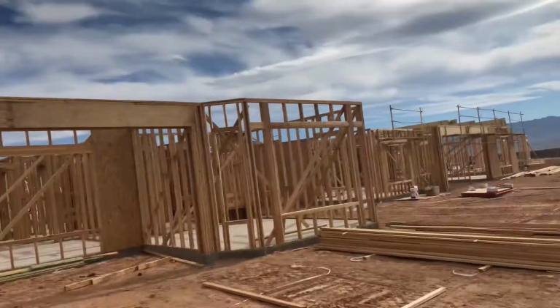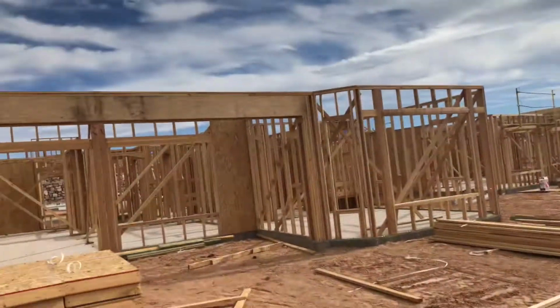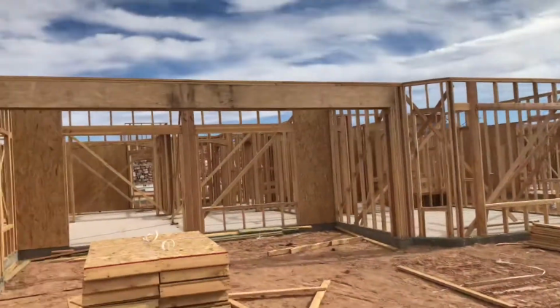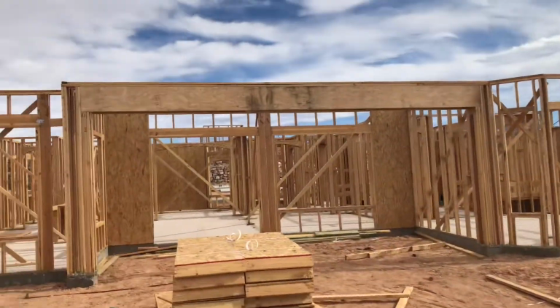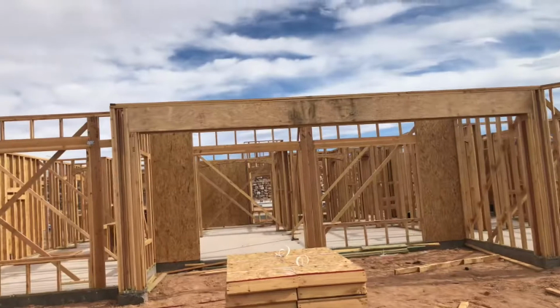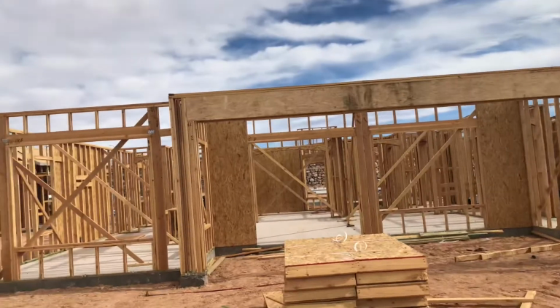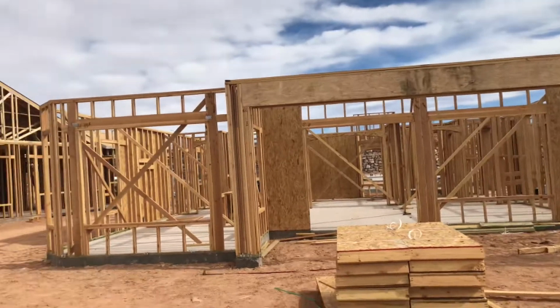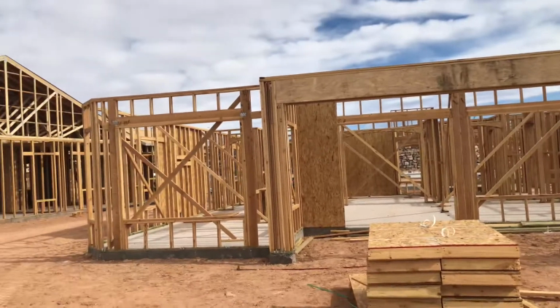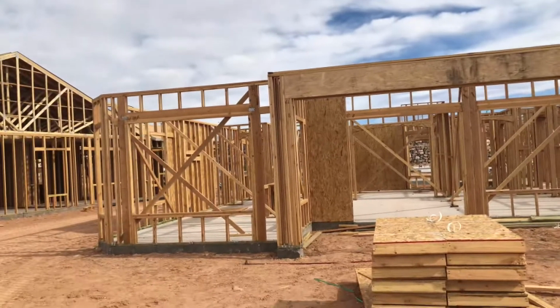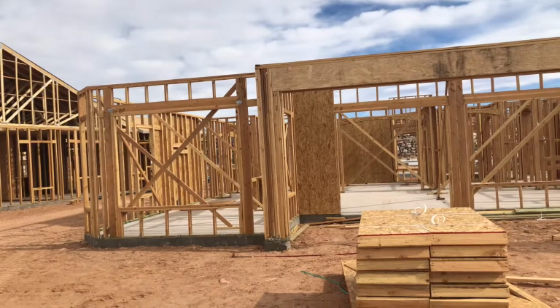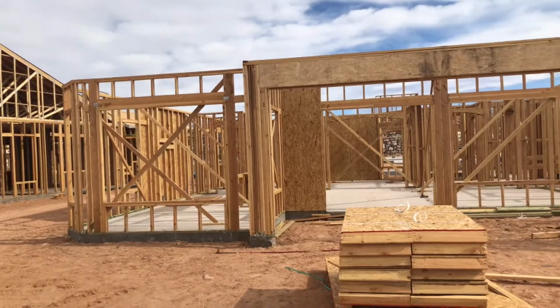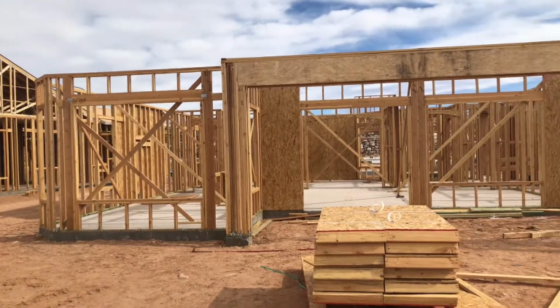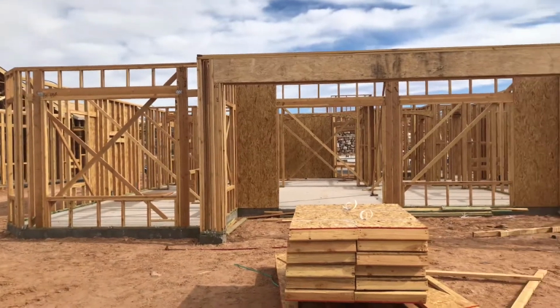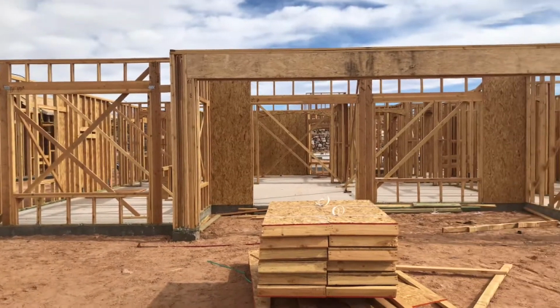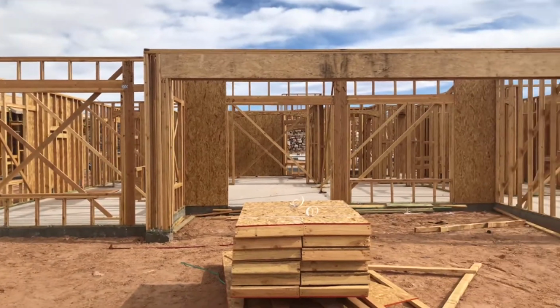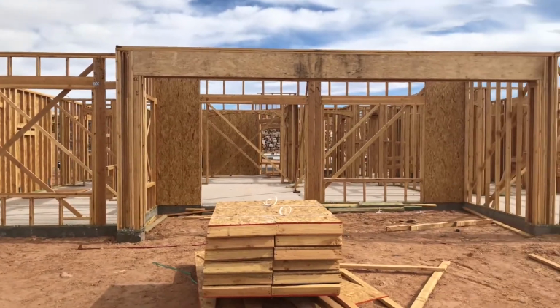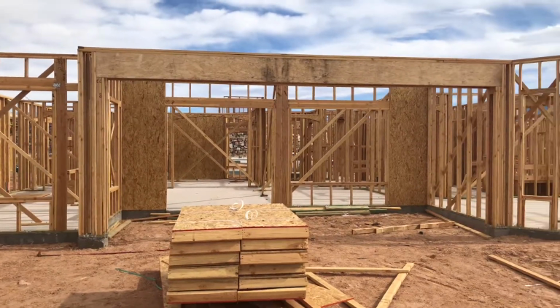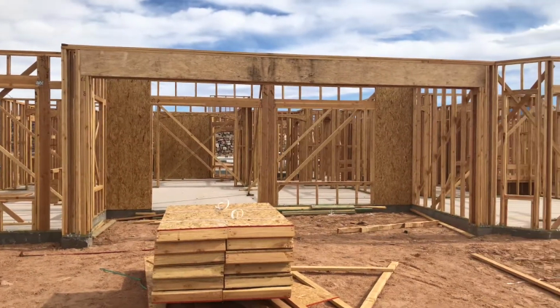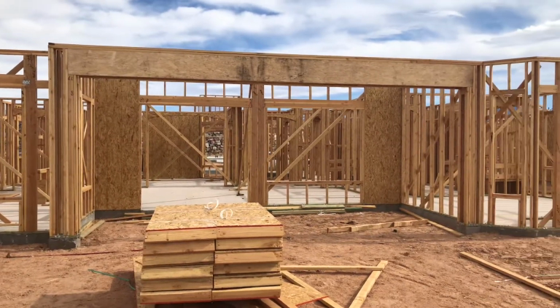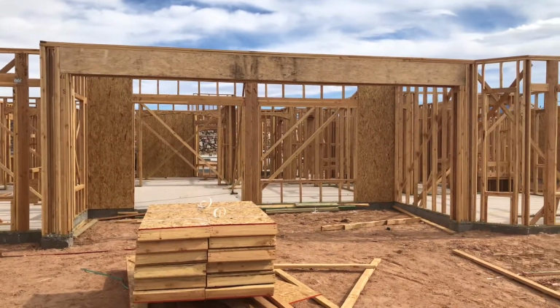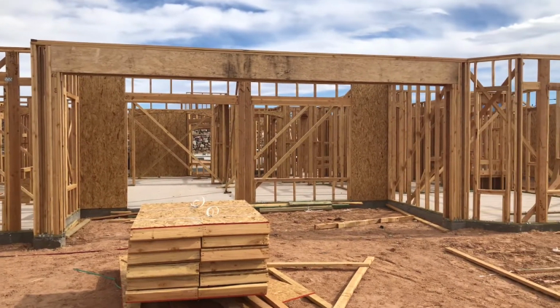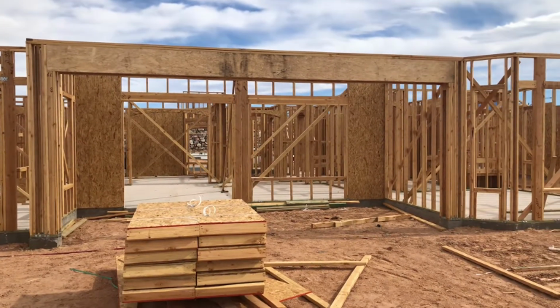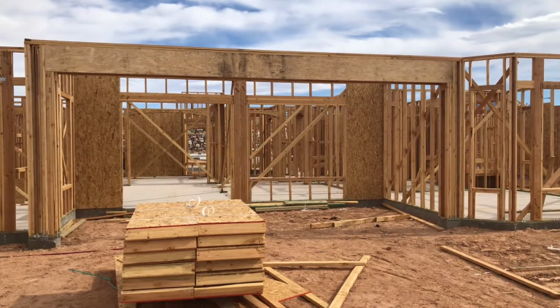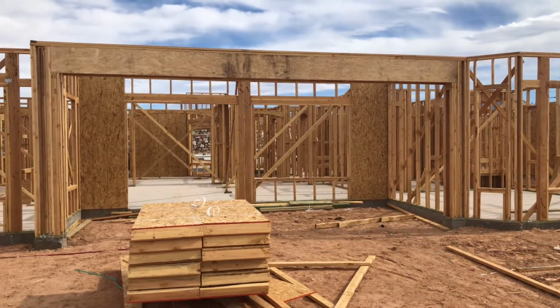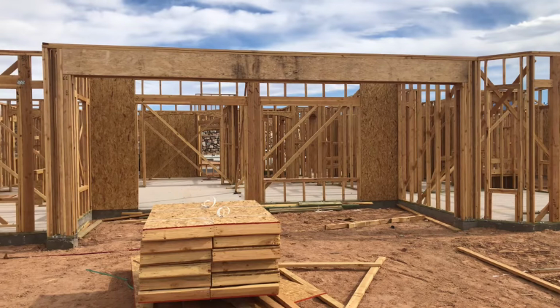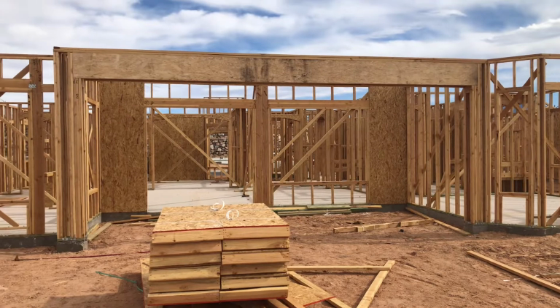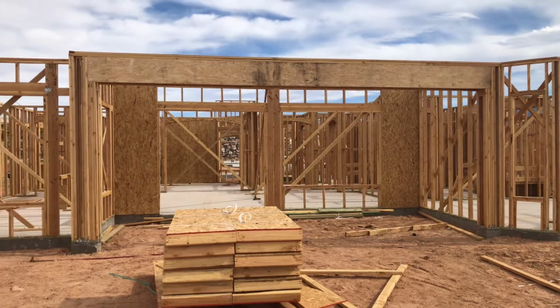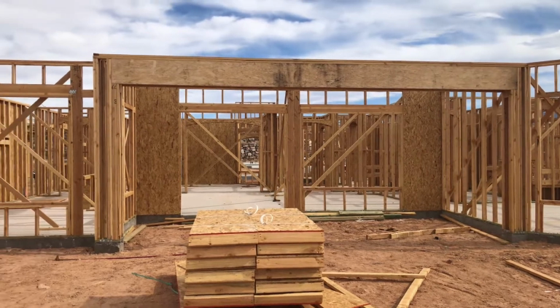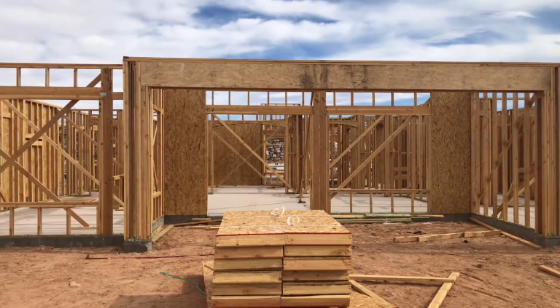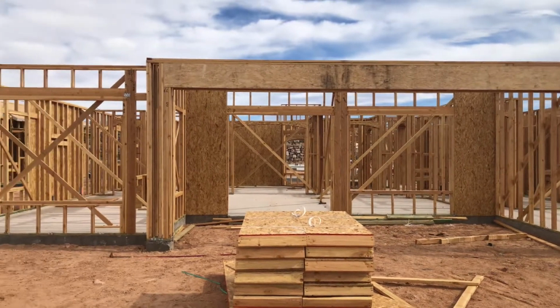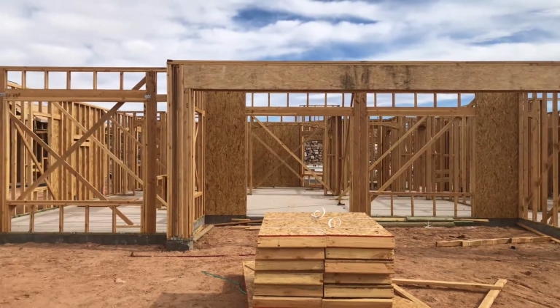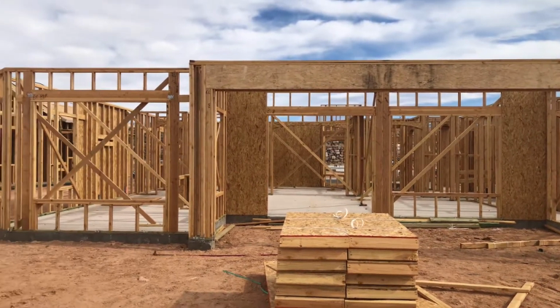Lot 23 in Crimson Ridge — awesome Journey spec house.